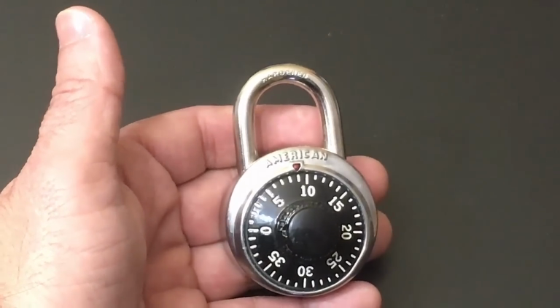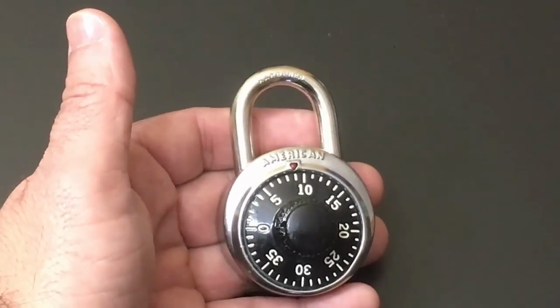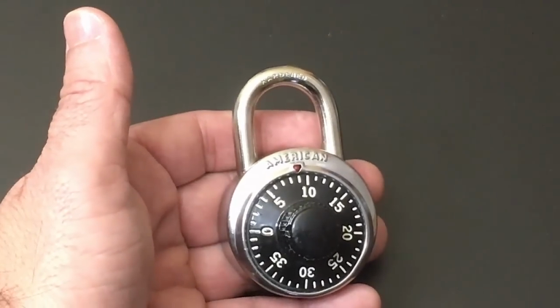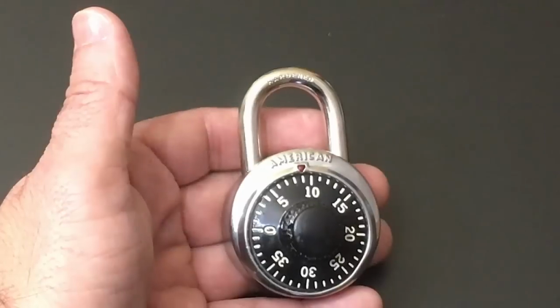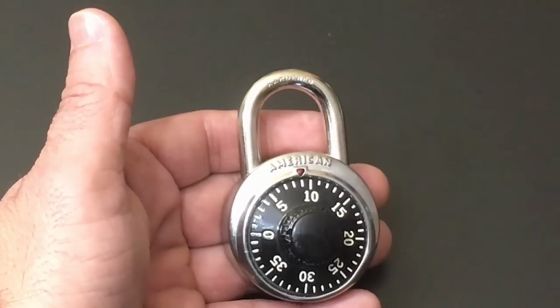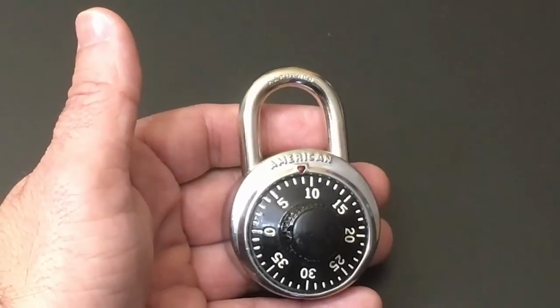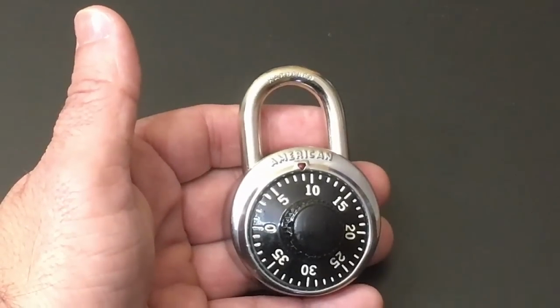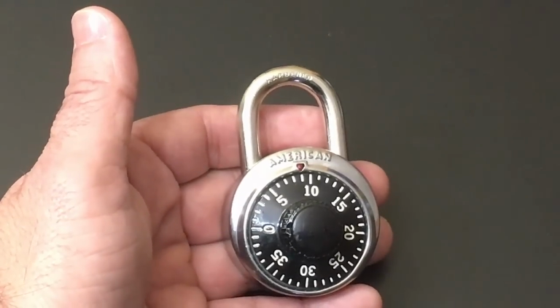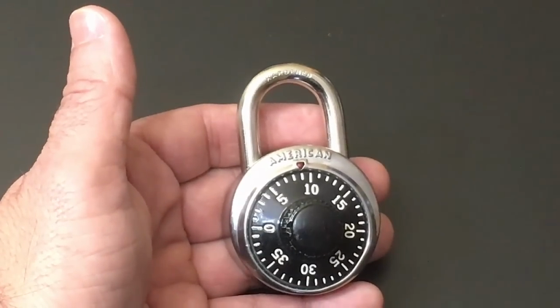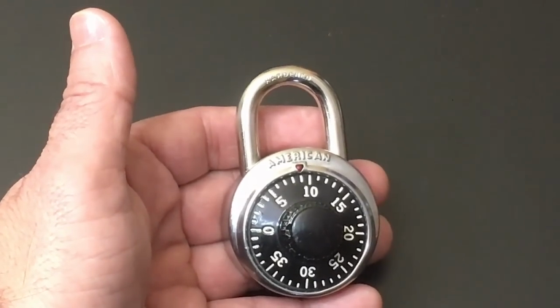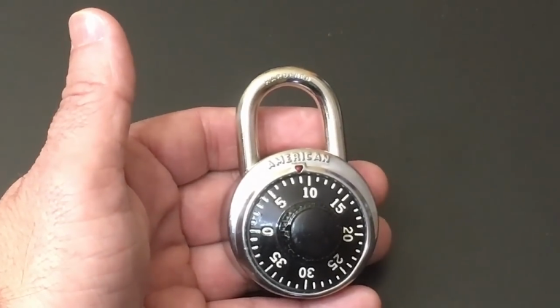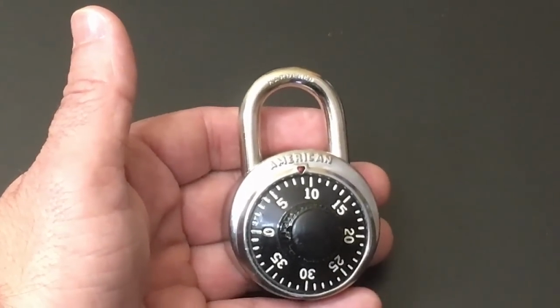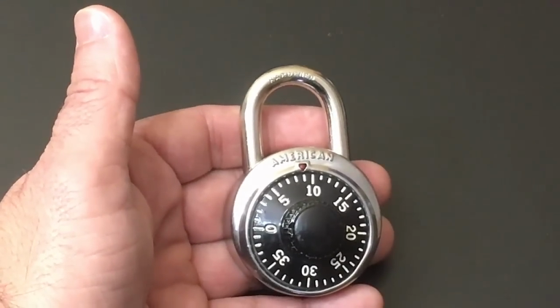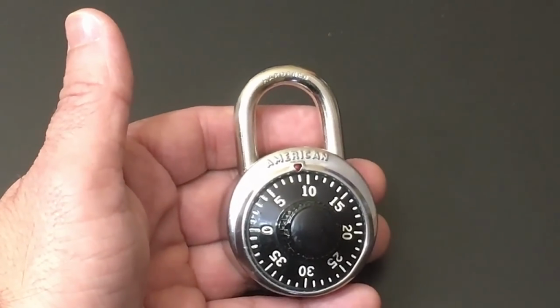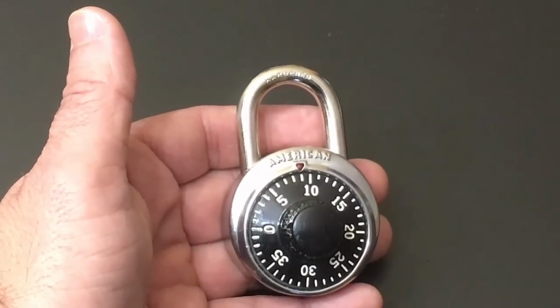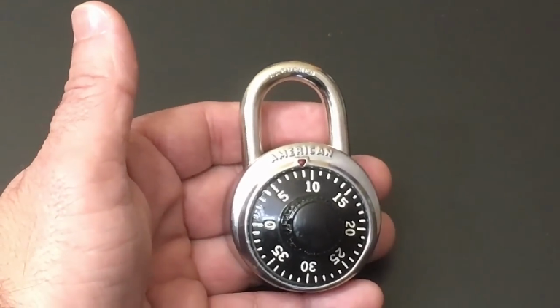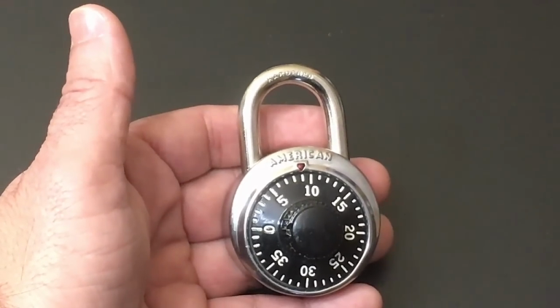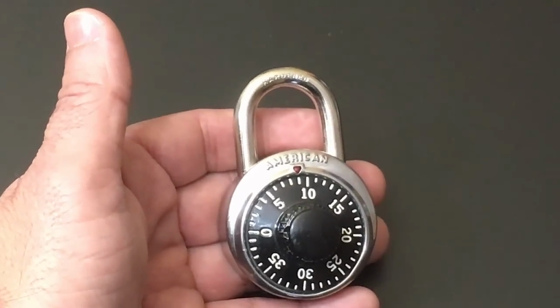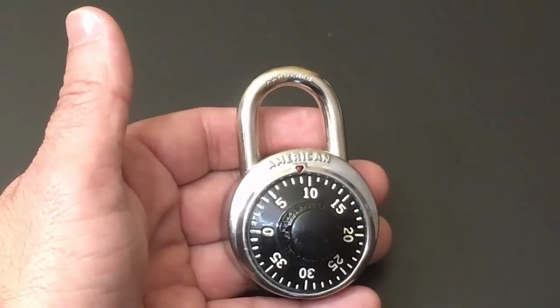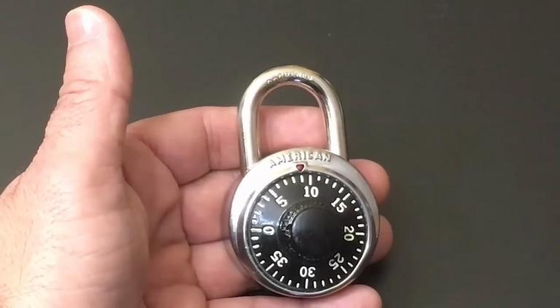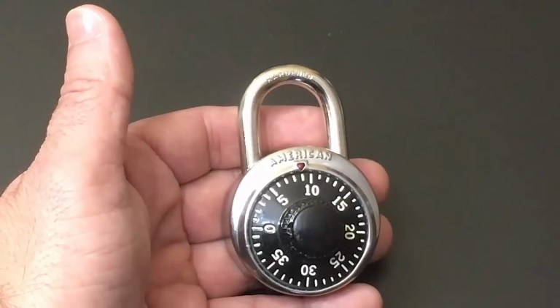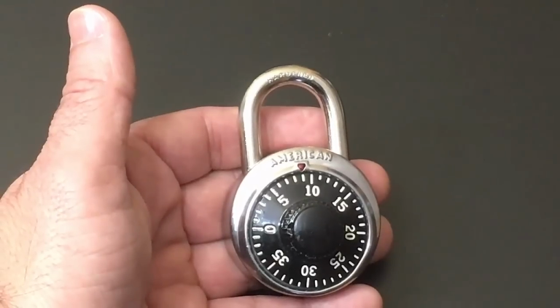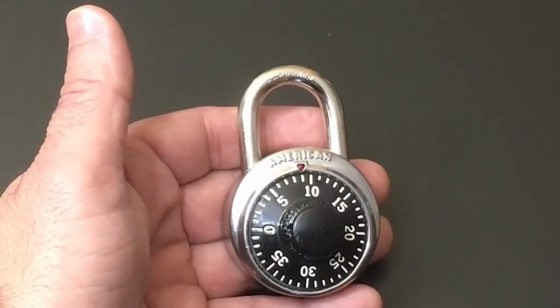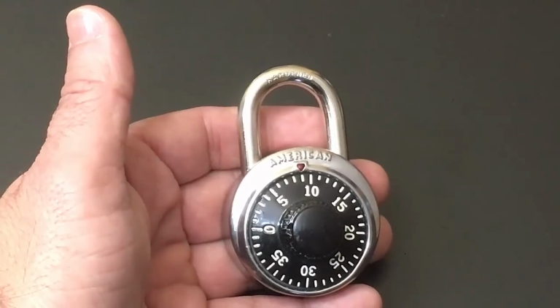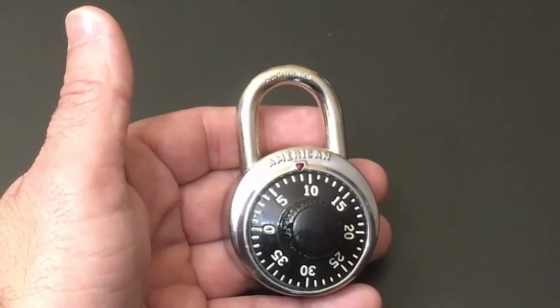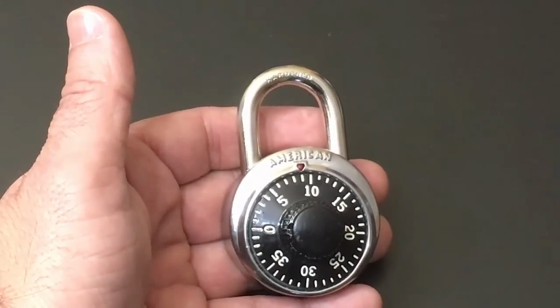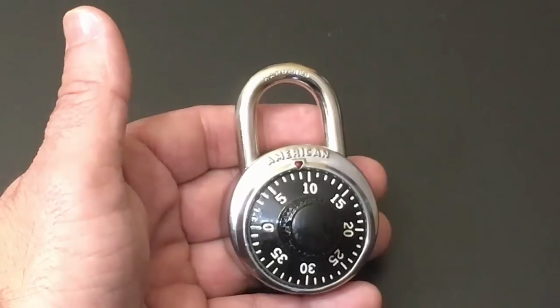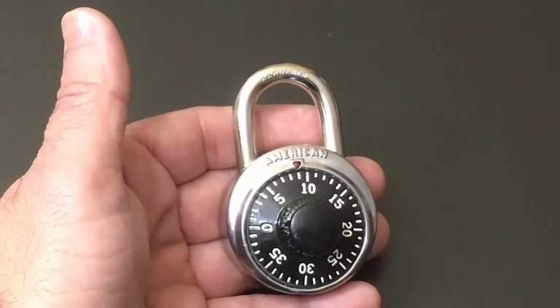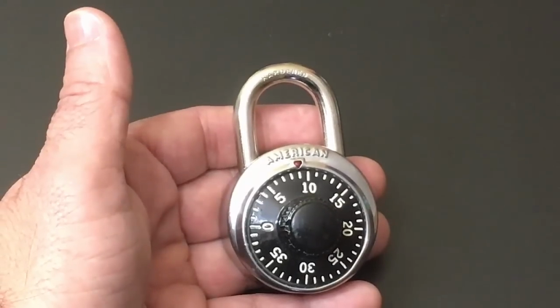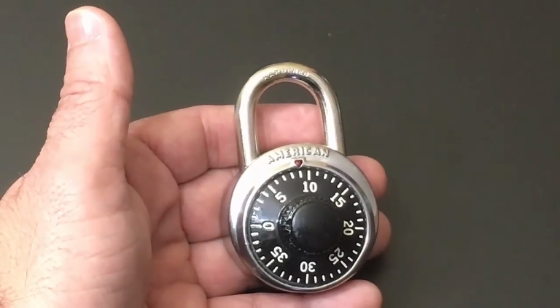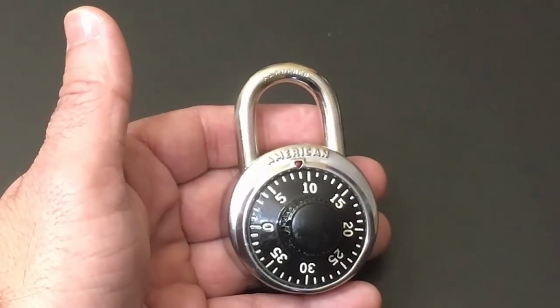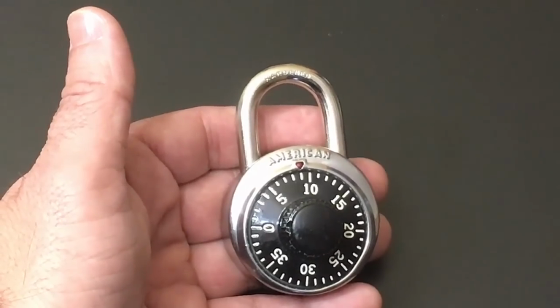Today I just wanted to give you an early preview of a new padlock, which I think is pretty revolutionary. This is a padlock called the Tap Lock, and it's a padlock that uses a fingerprint to unlock the lock. Let's check it out.